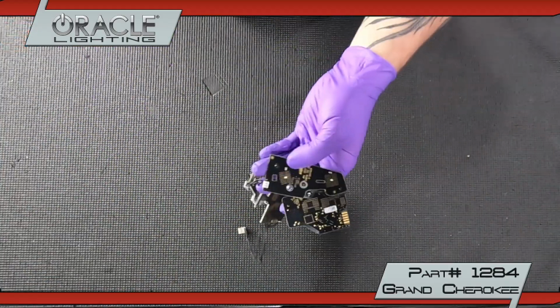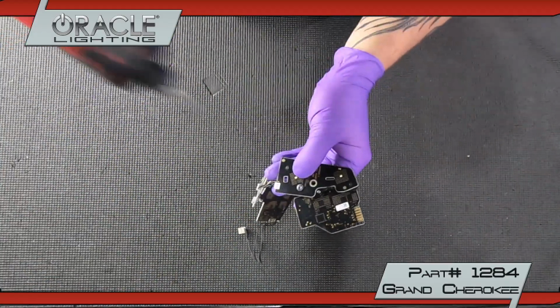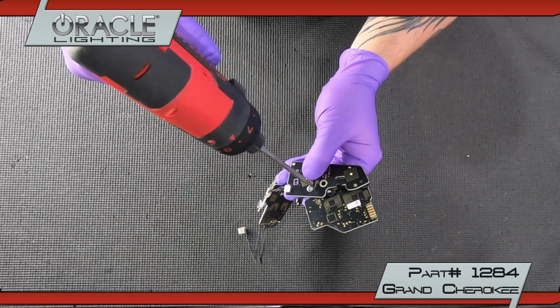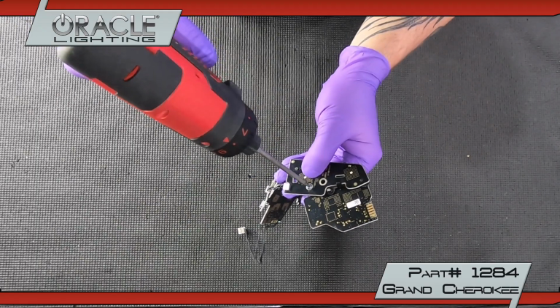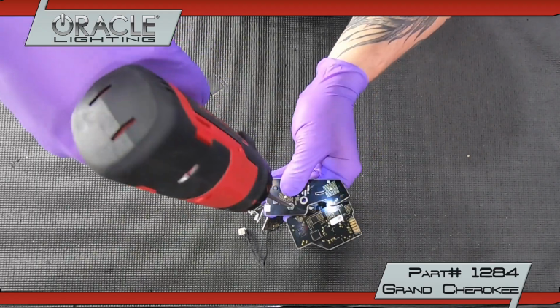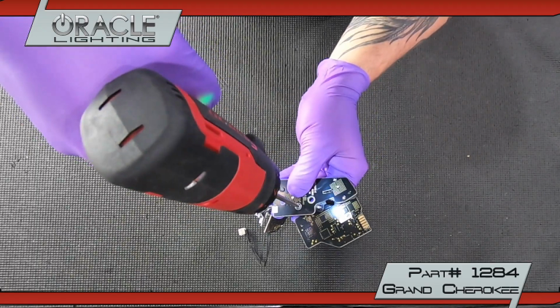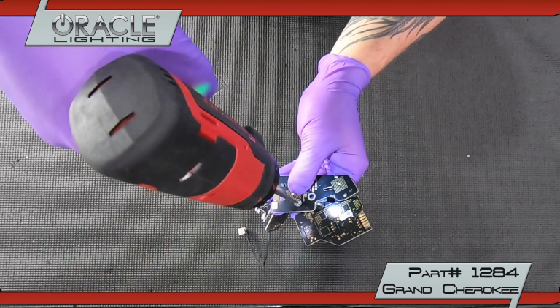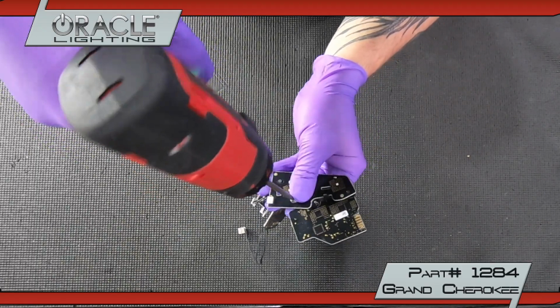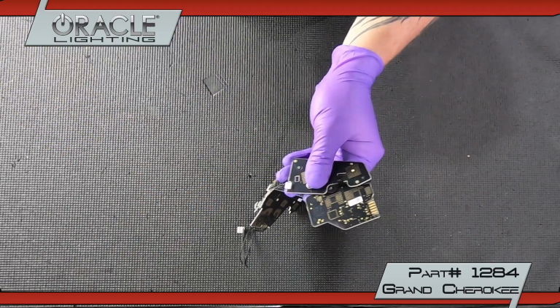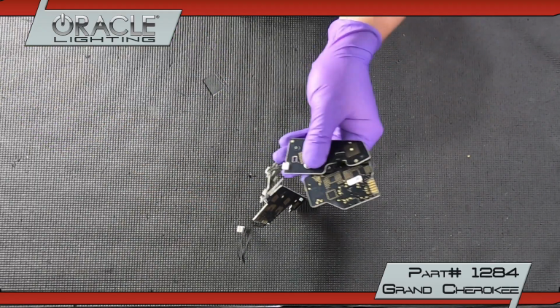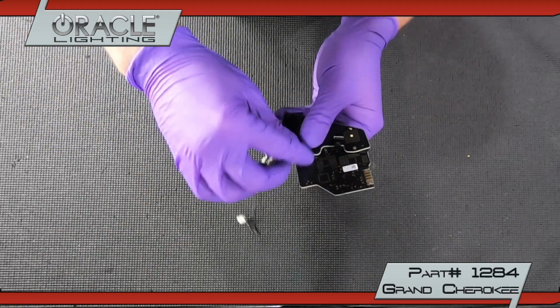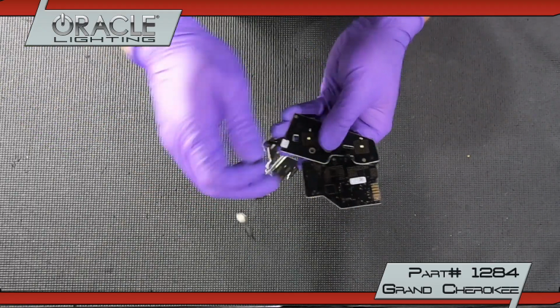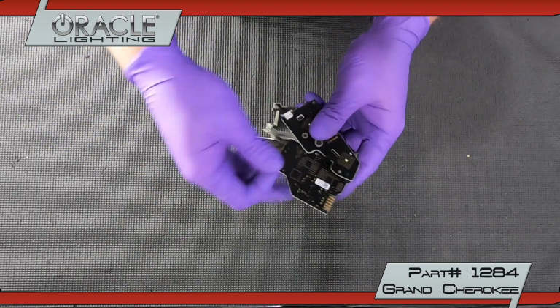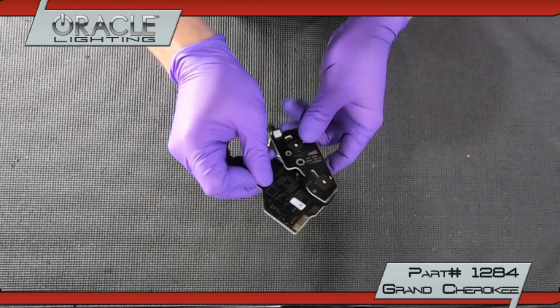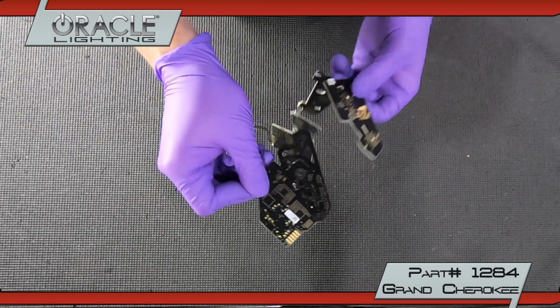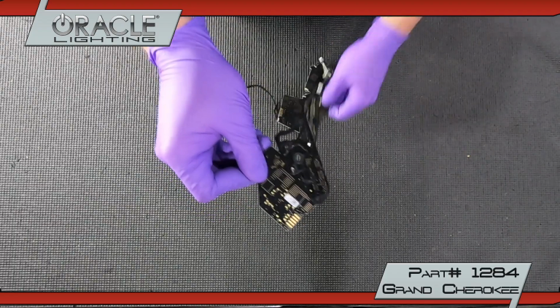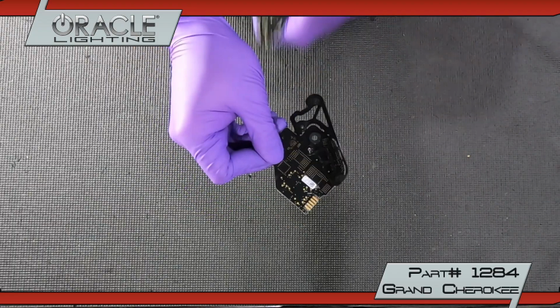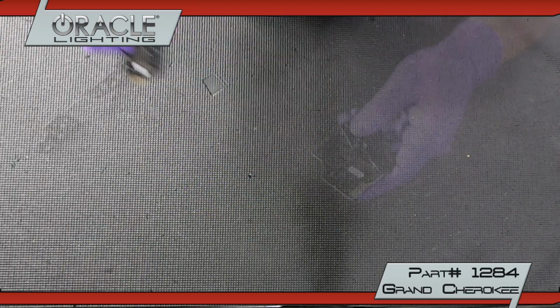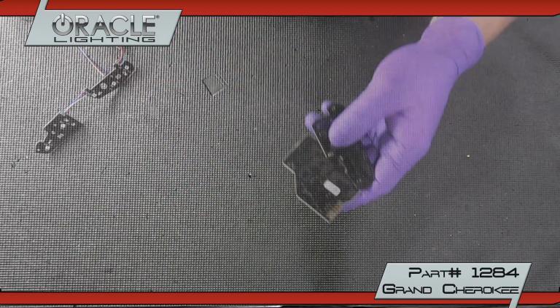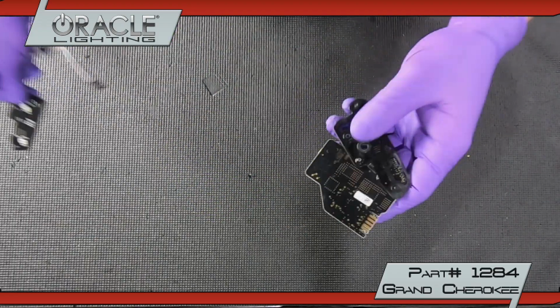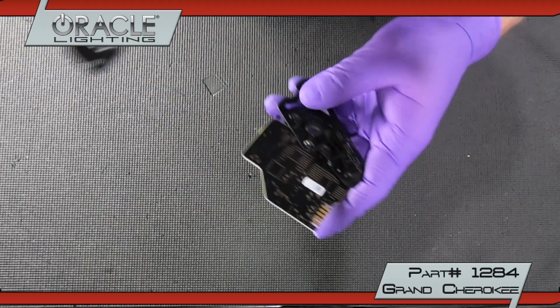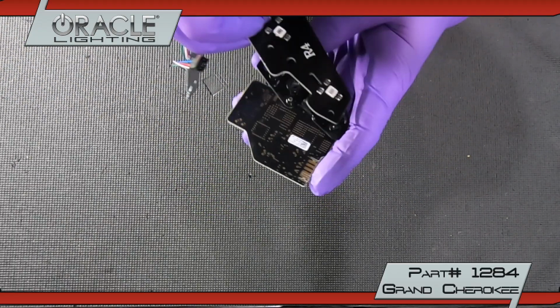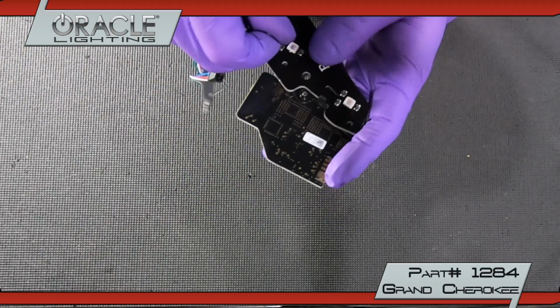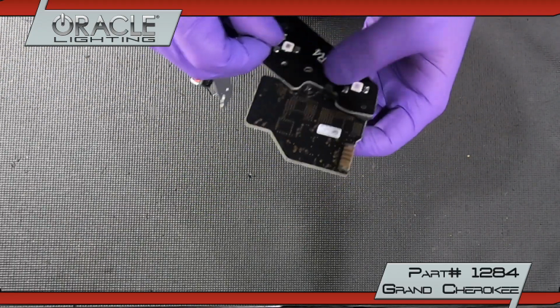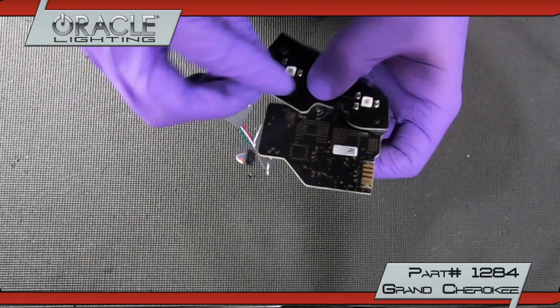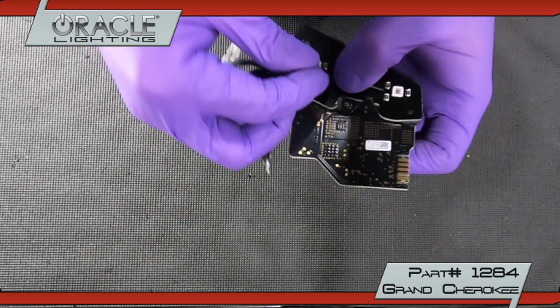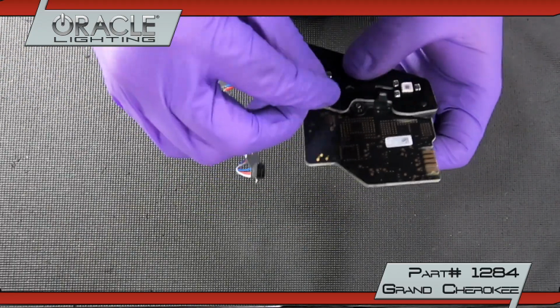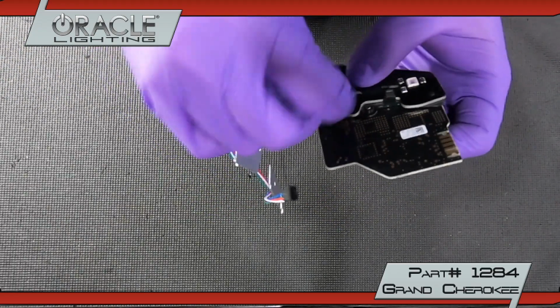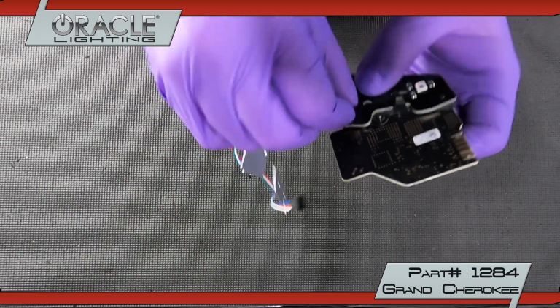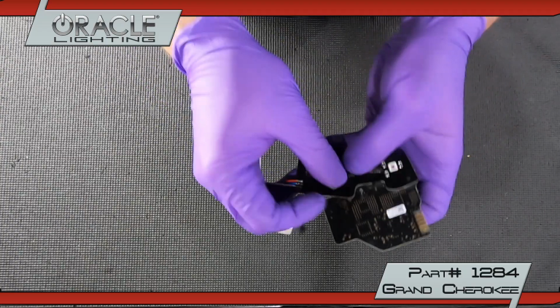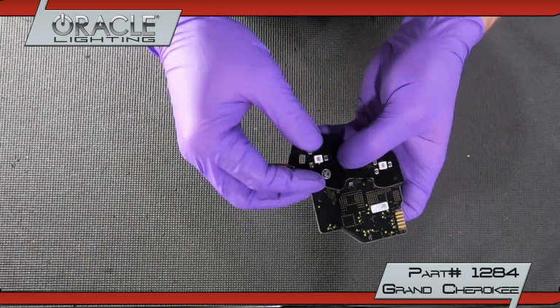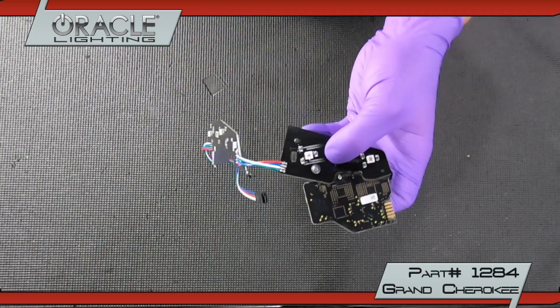Remove the side DRL board from the side marker bracket by unscrewing one T10. Leave the side marker board in place. Install the color shift board and T10 screws.